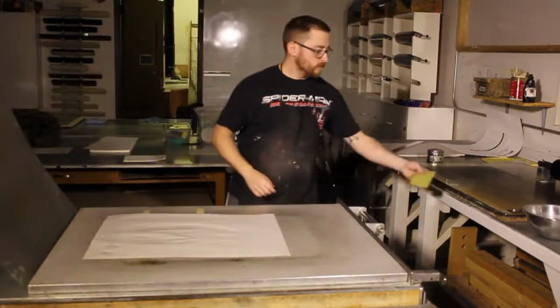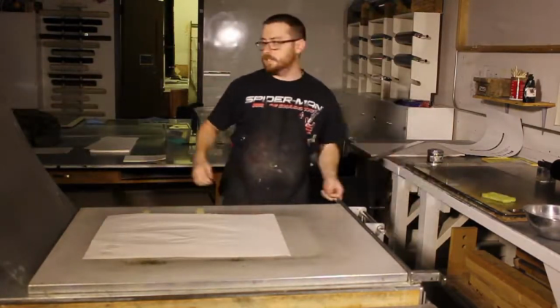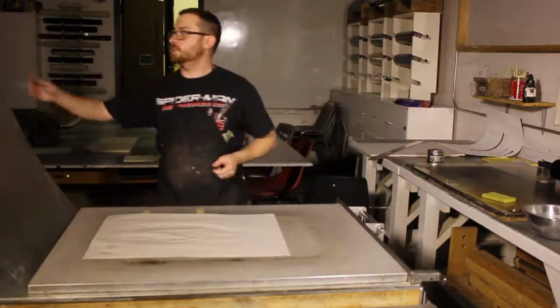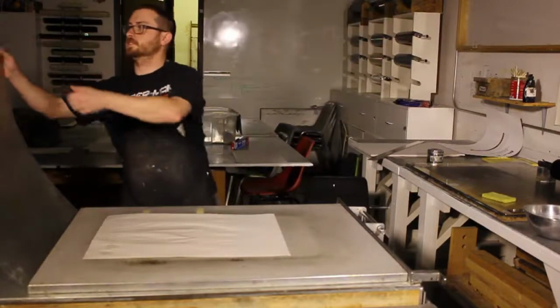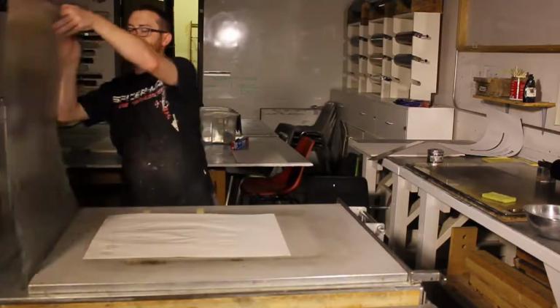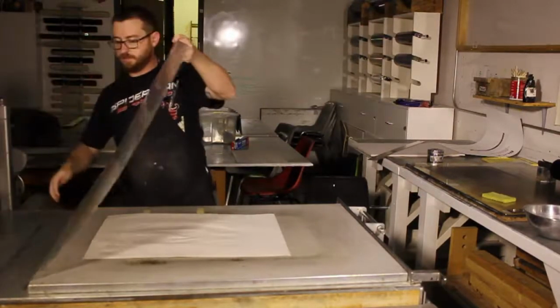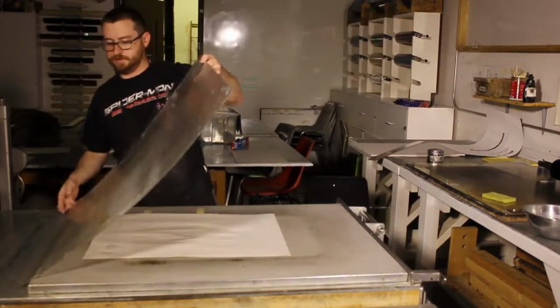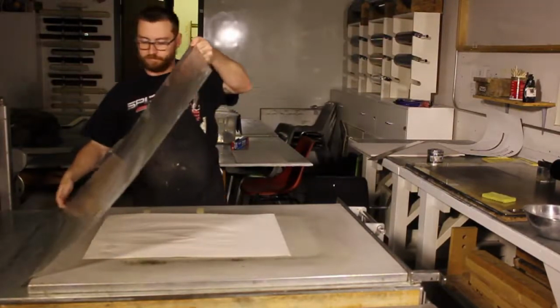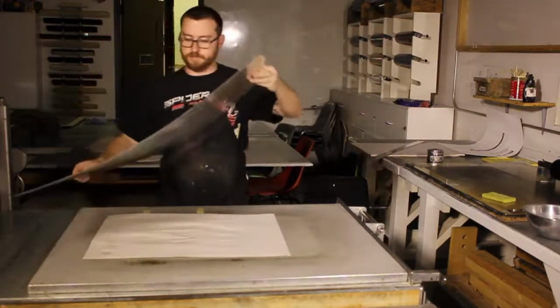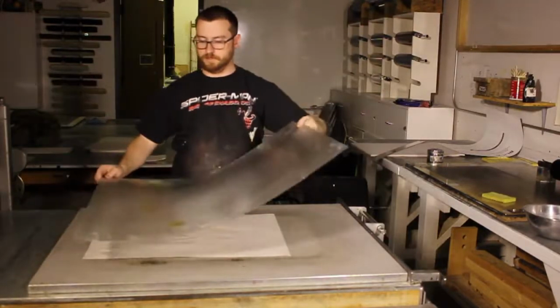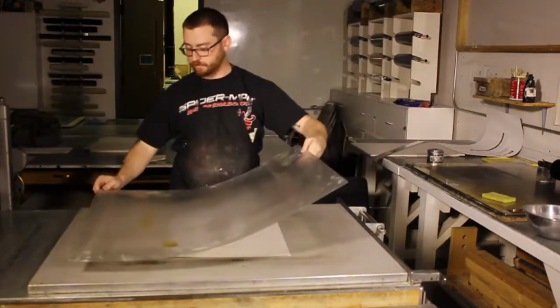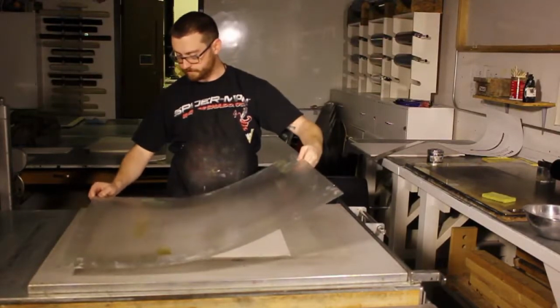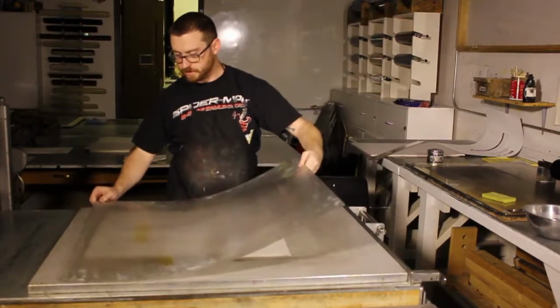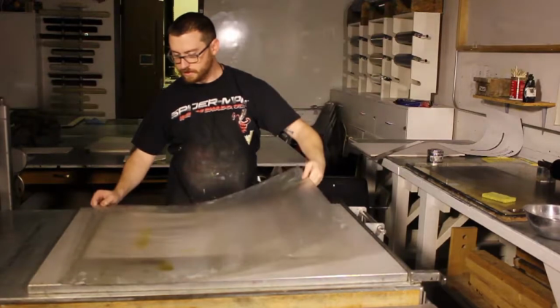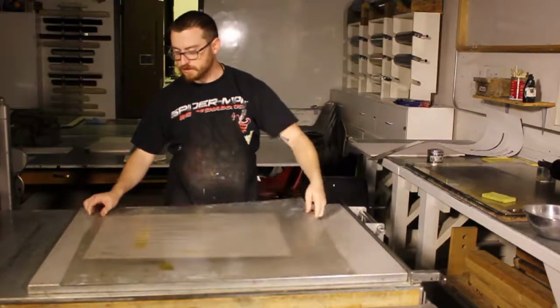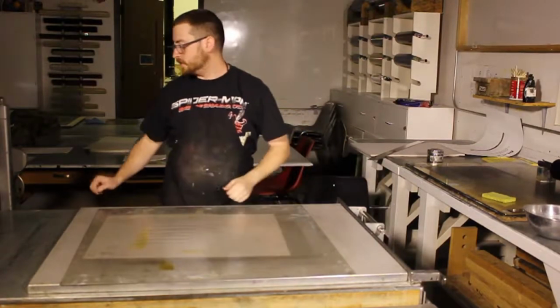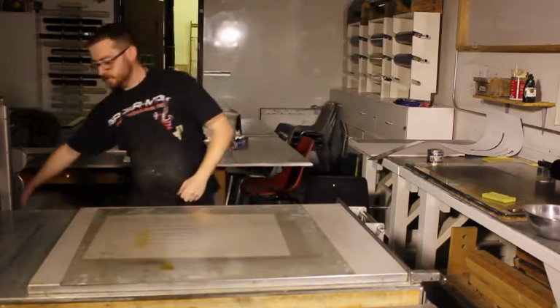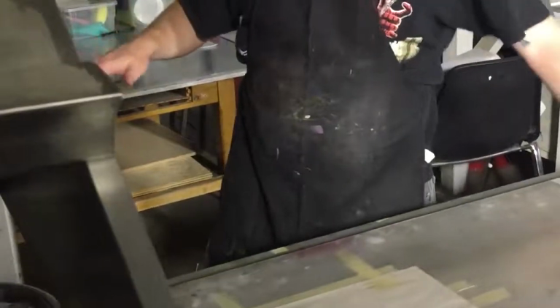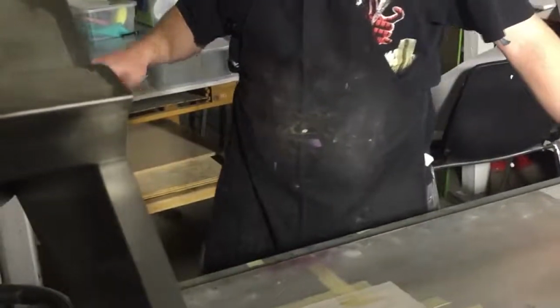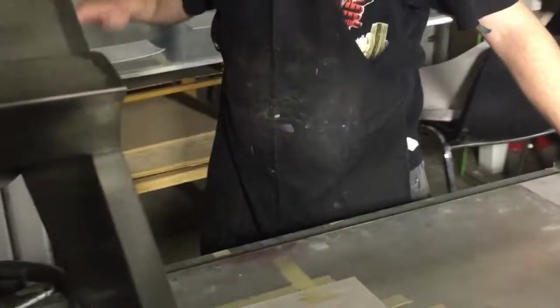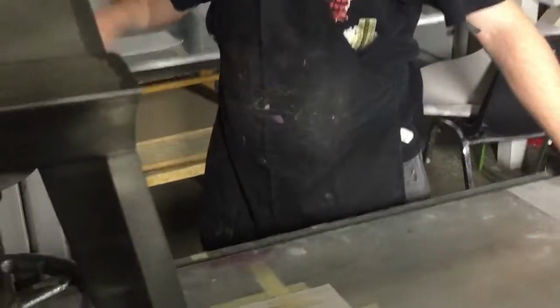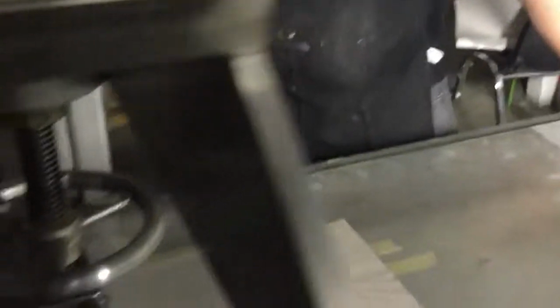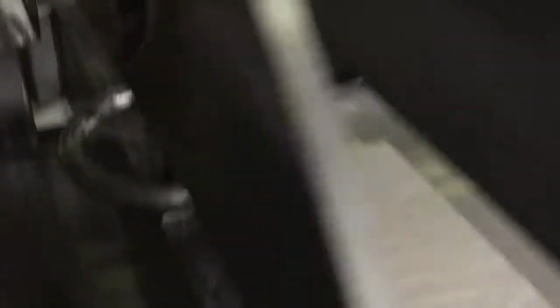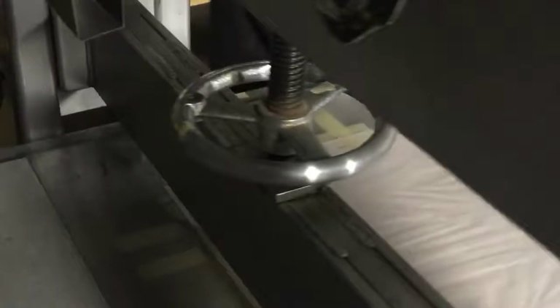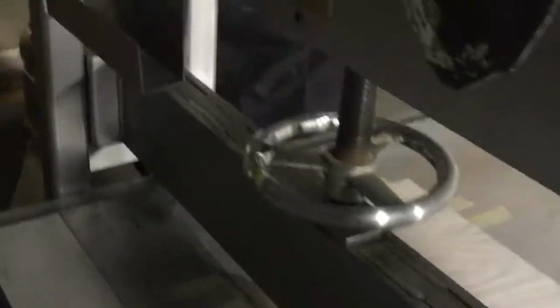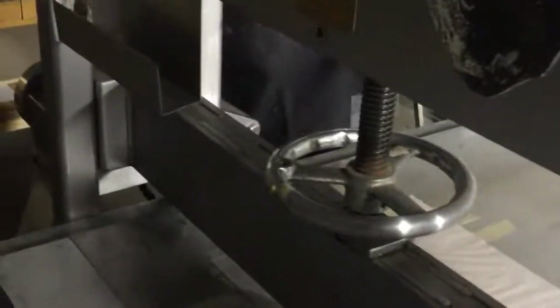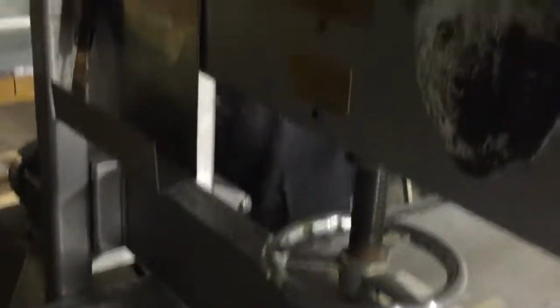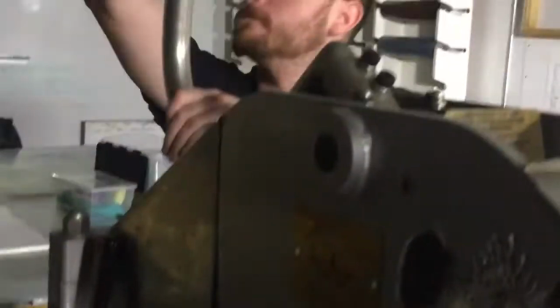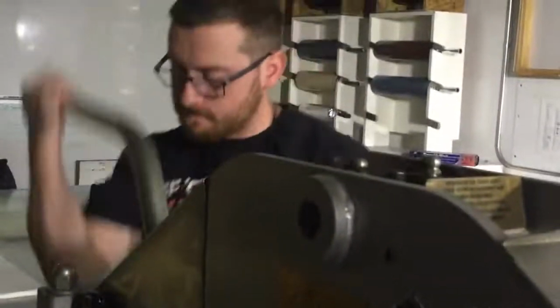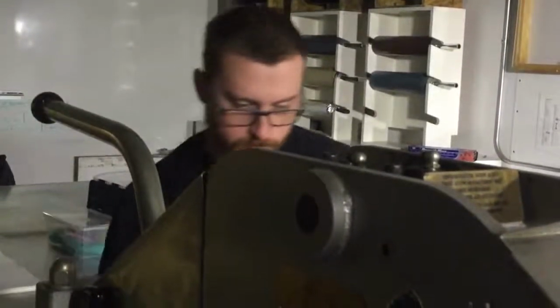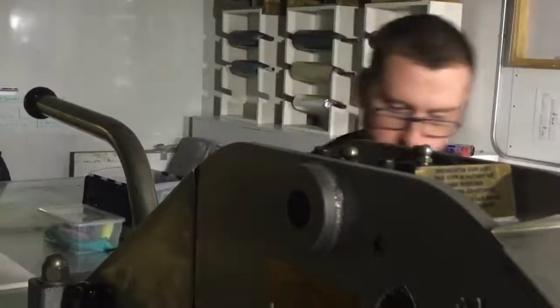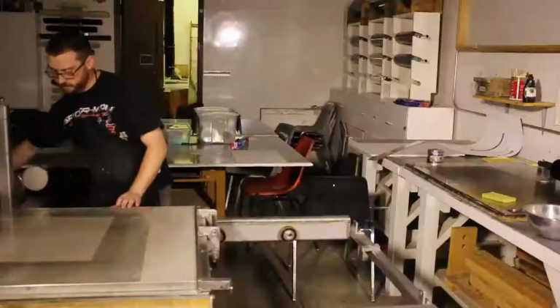This press is the lithography press, and it produces one of the highest amounts of pressure you can get in printmaking processes.